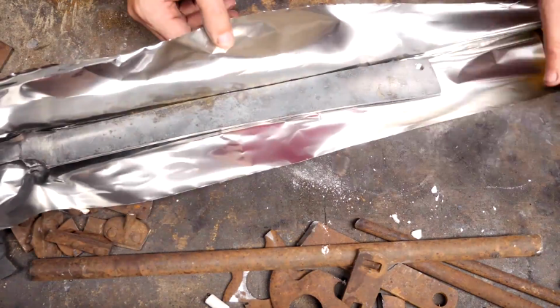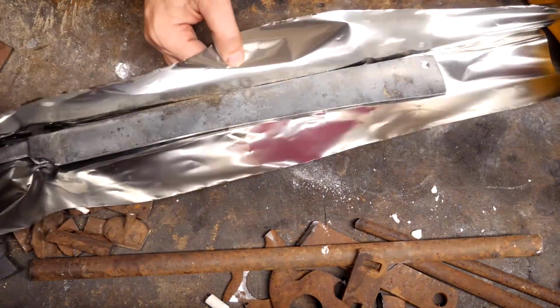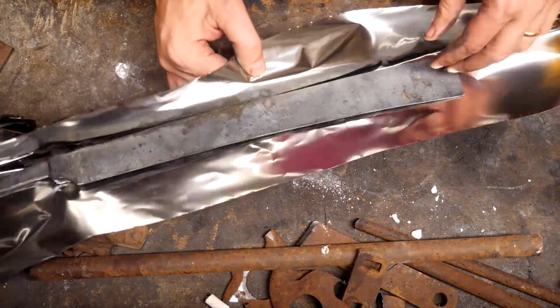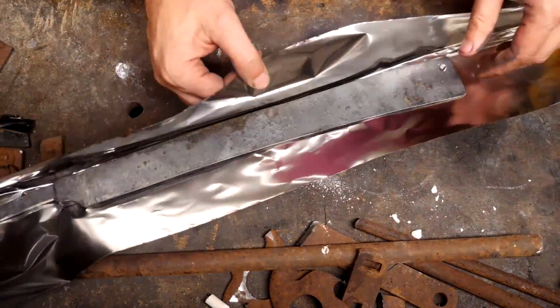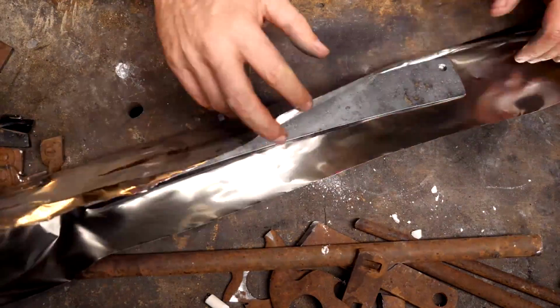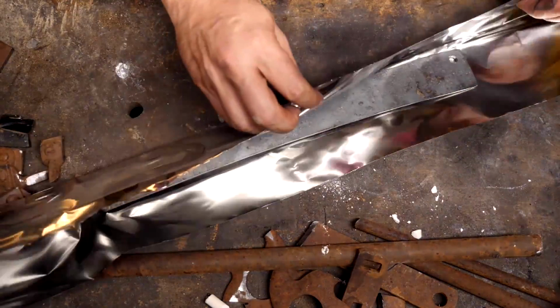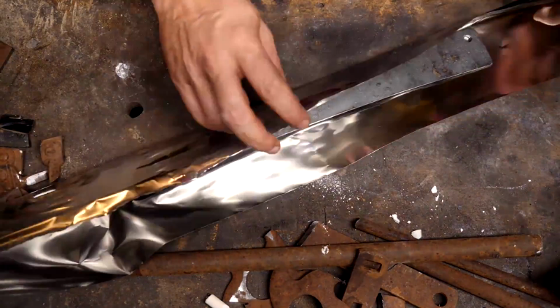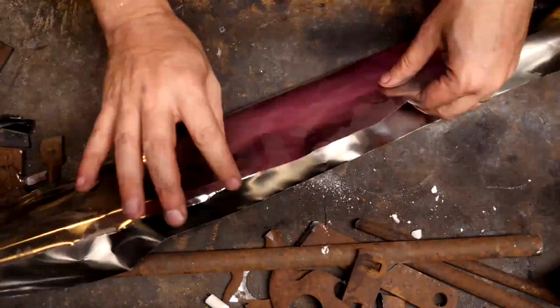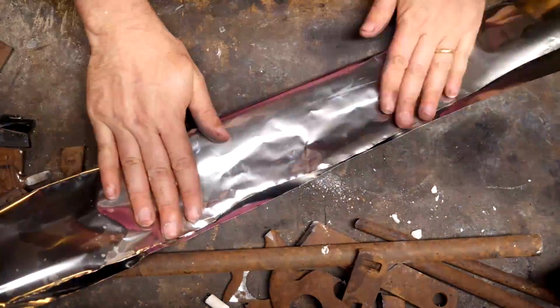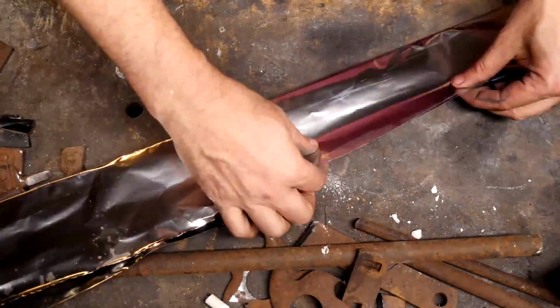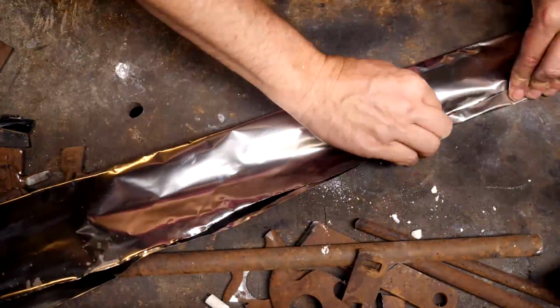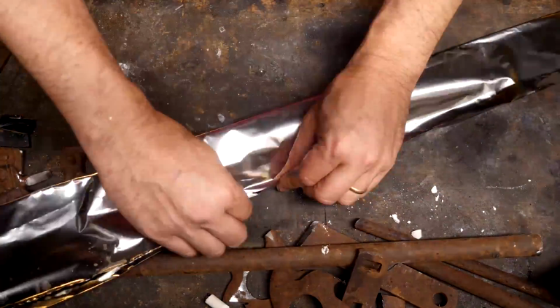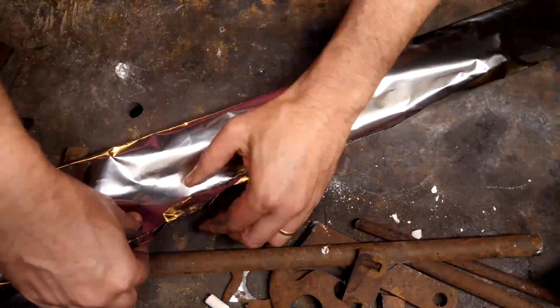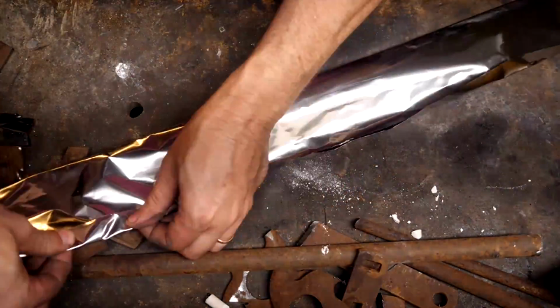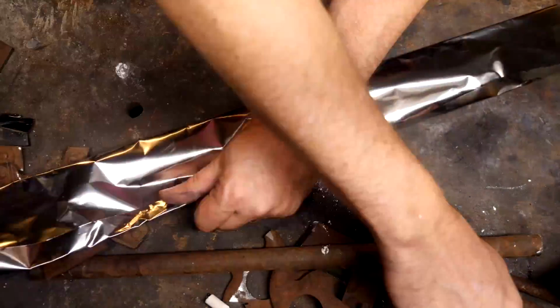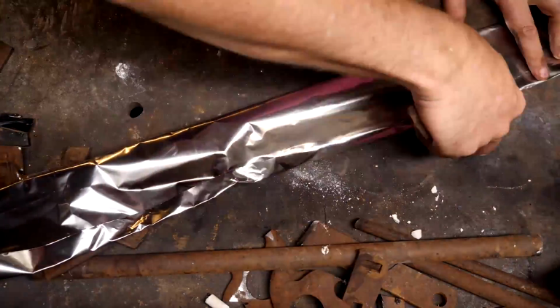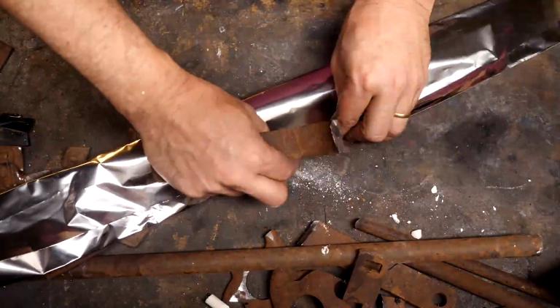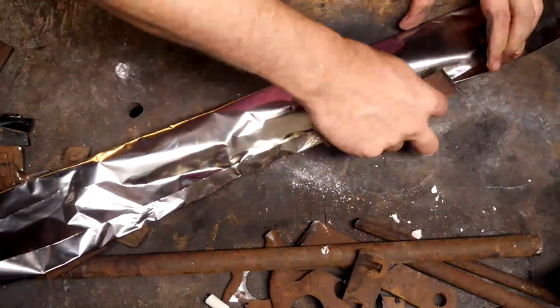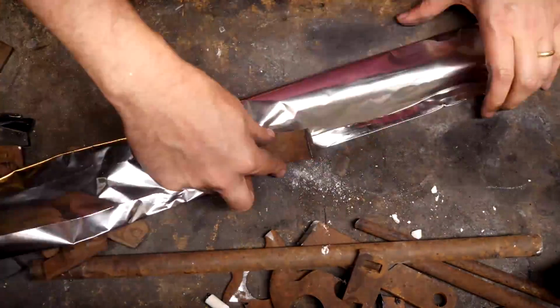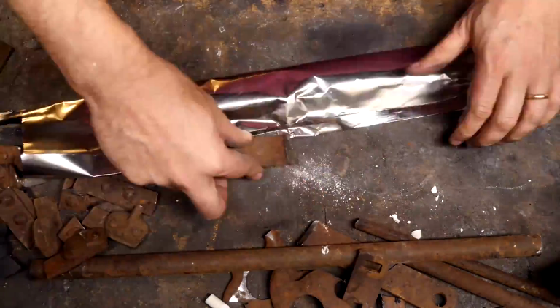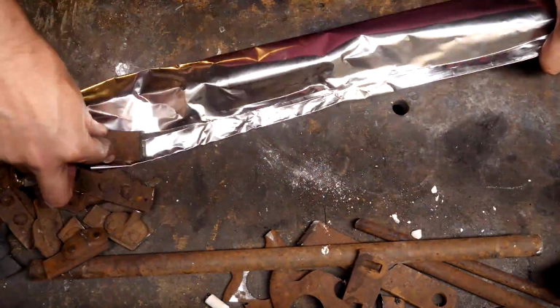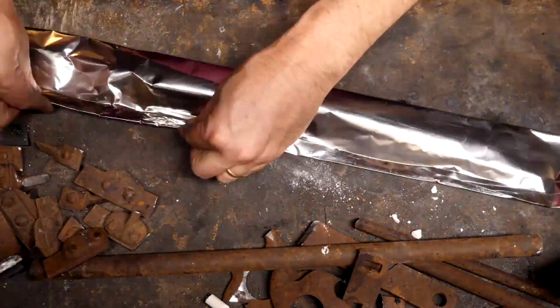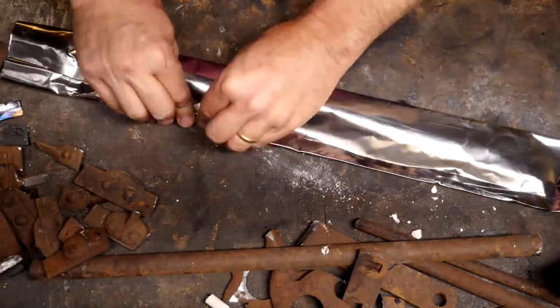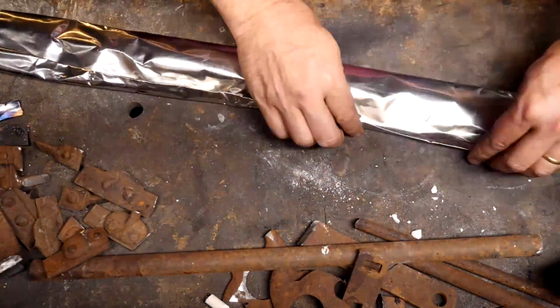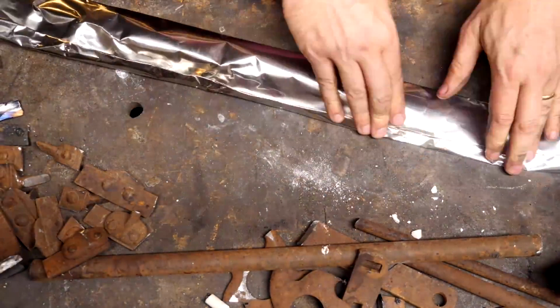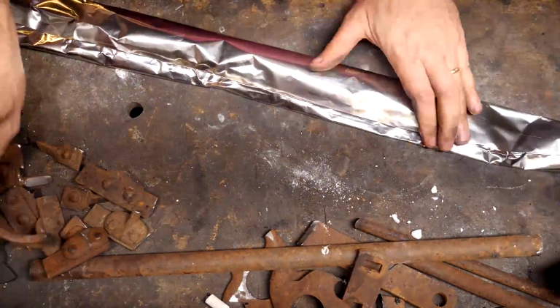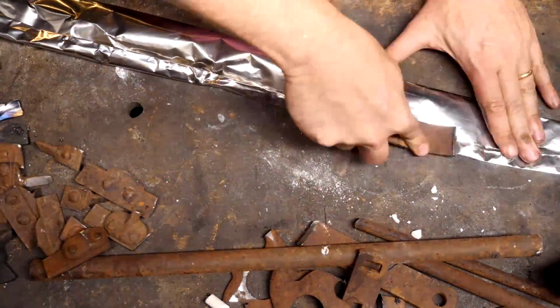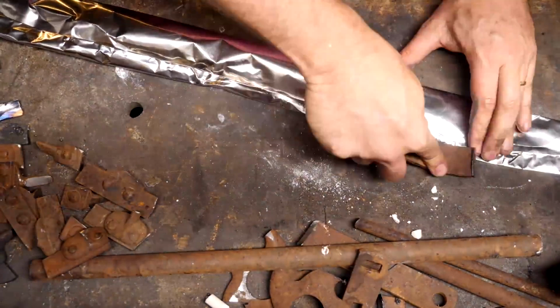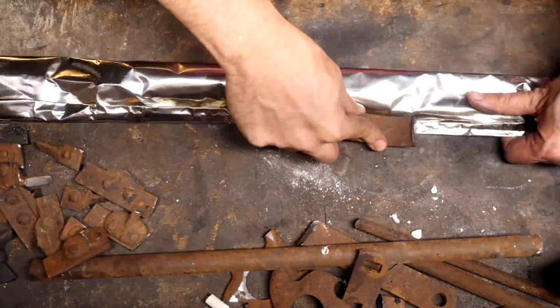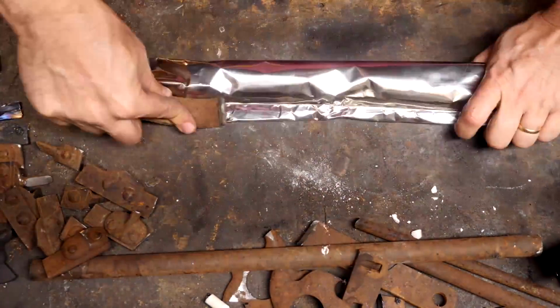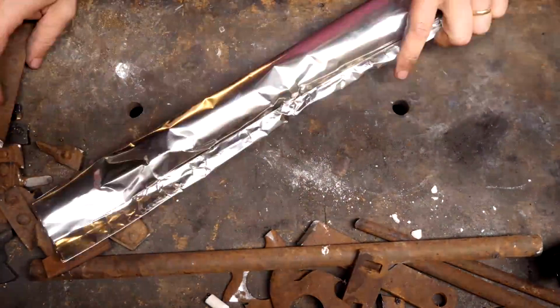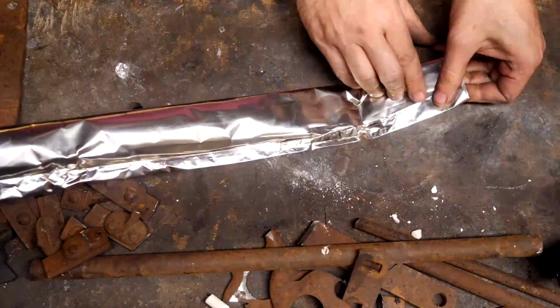How do you heat treat a mystery steel? I don't know. So I'm going to cycle it at 1,550 degrees, then 1,500 degrees, and then we'll quench from around 1,500 degrees too and just see what happens.